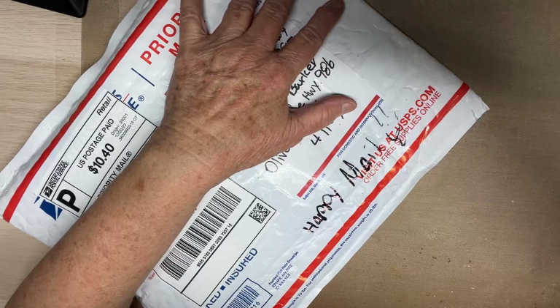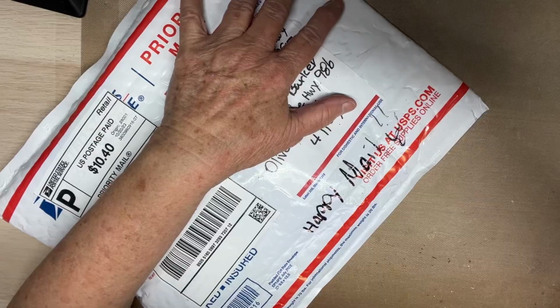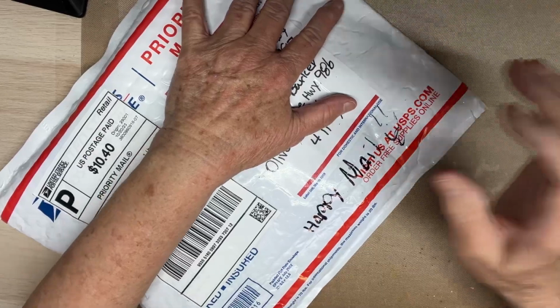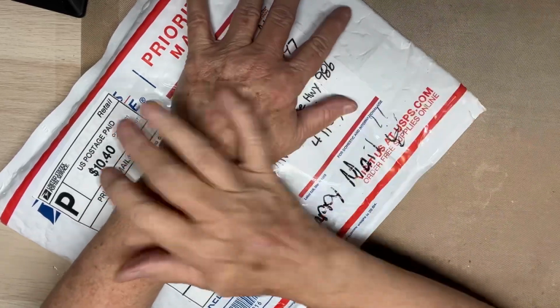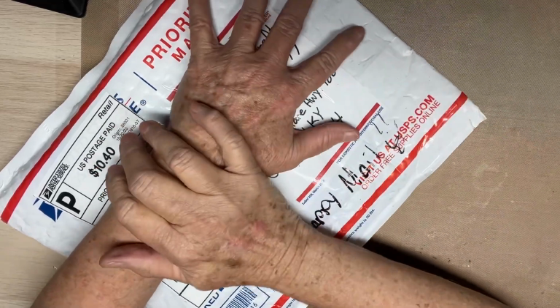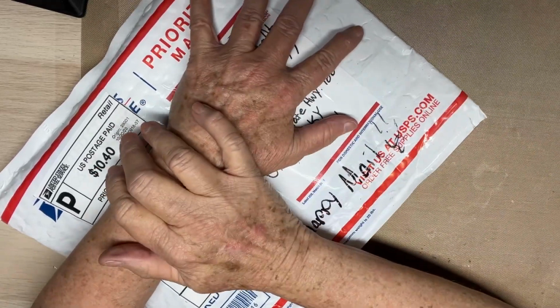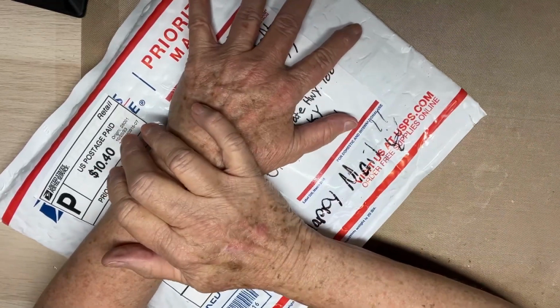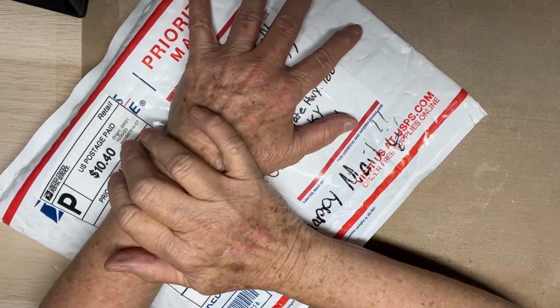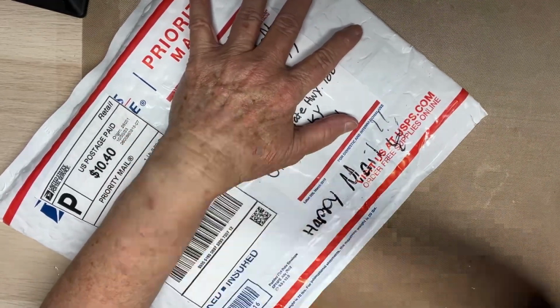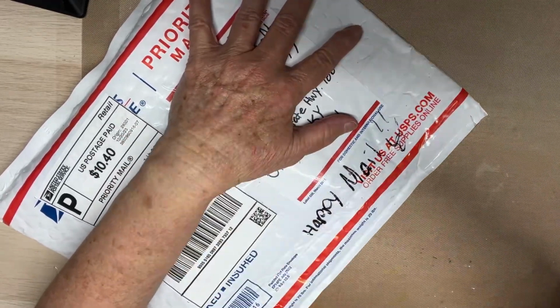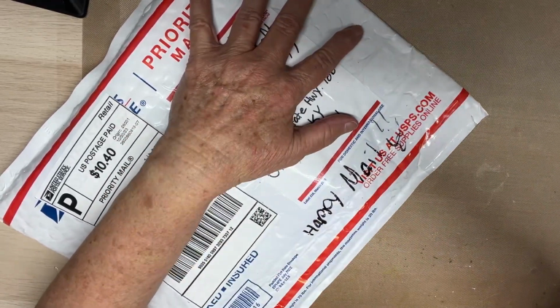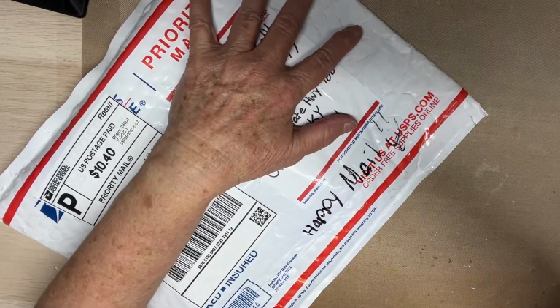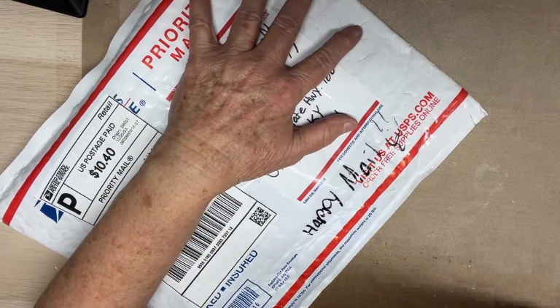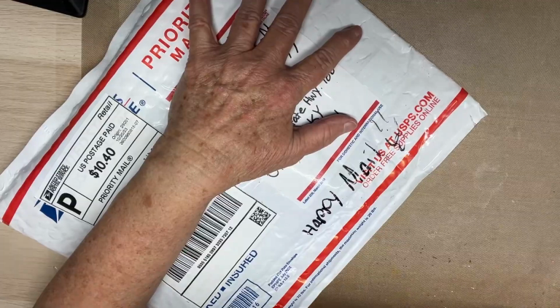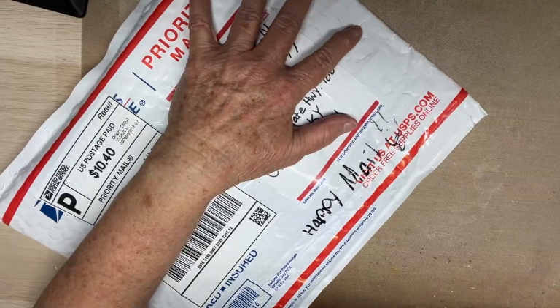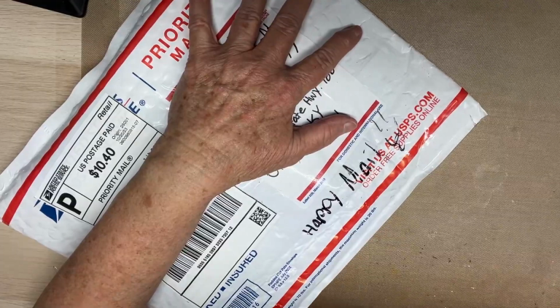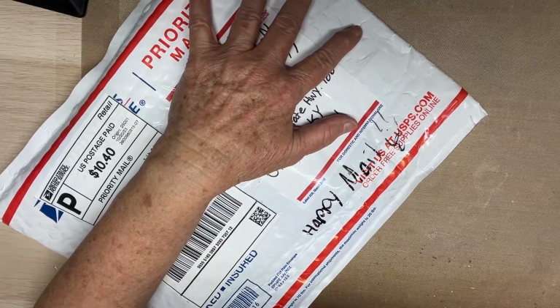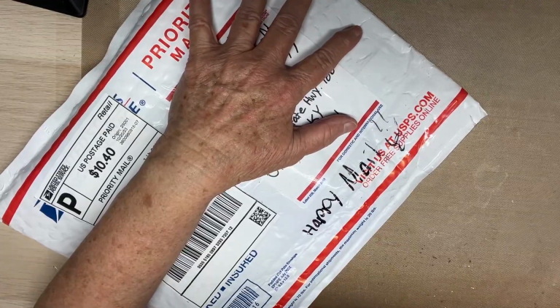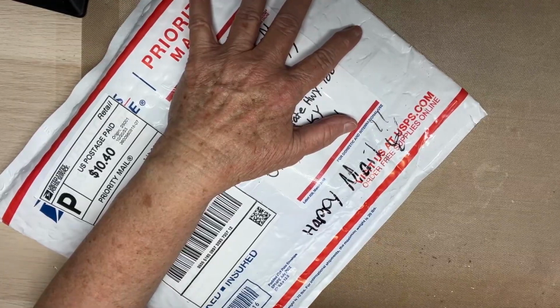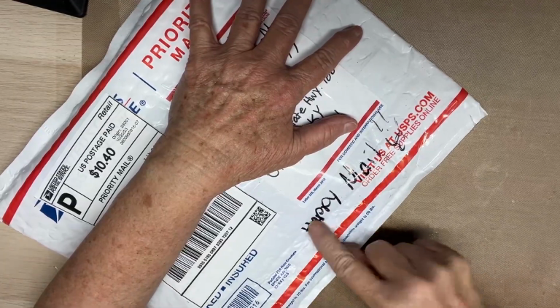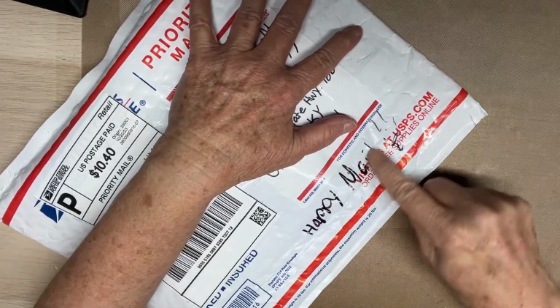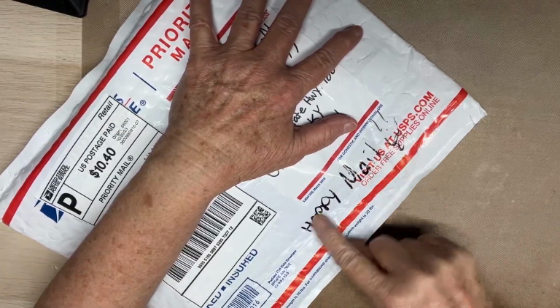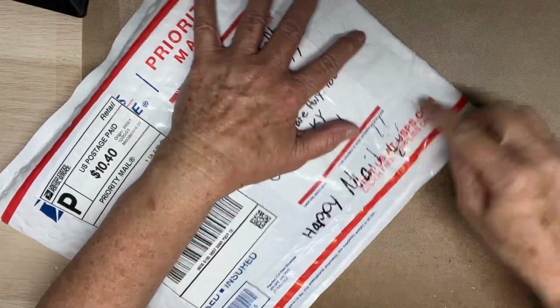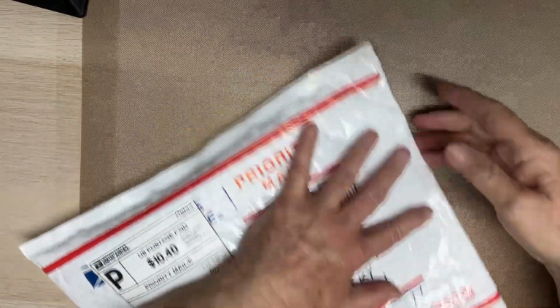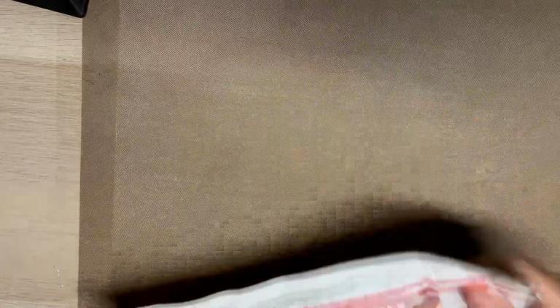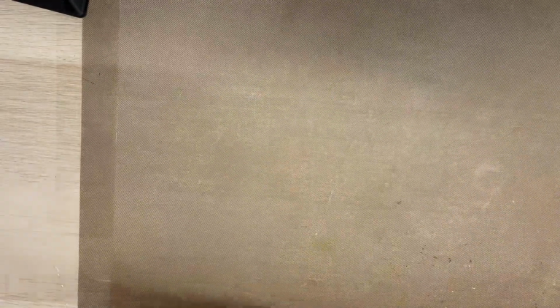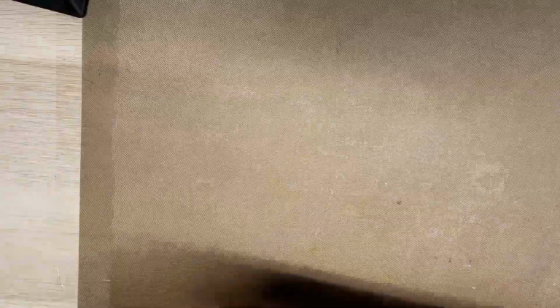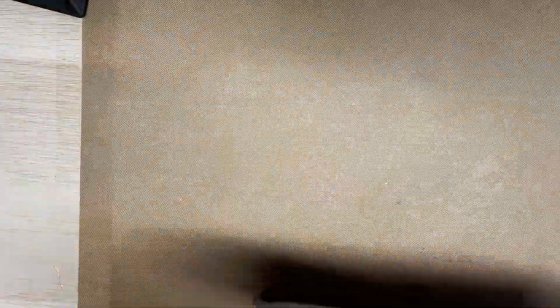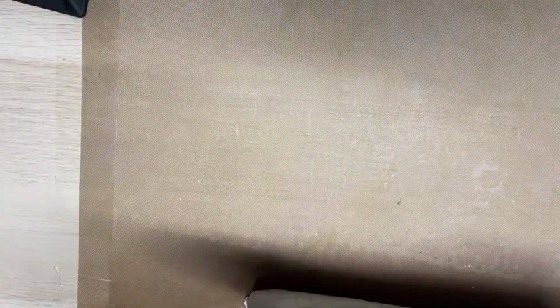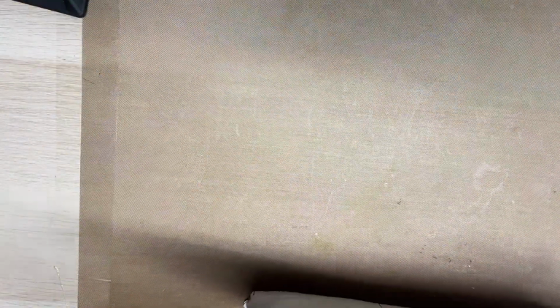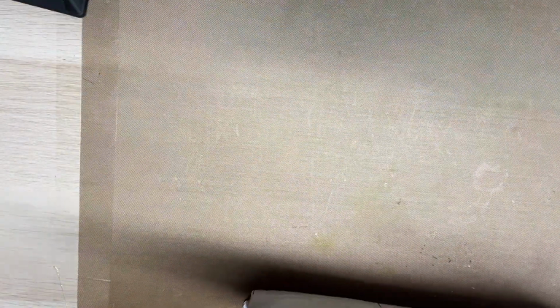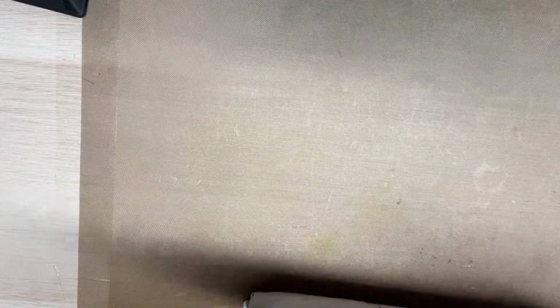Hello, everyone. This is Judy coming to you from my scrapbook loft, and I got Happy Mail. Lookie here - it says Happy Mail, and it's from our sweet Gina Loves to Craft.